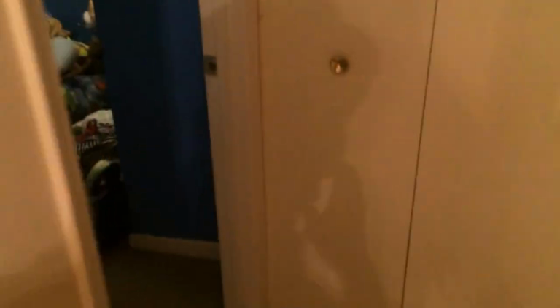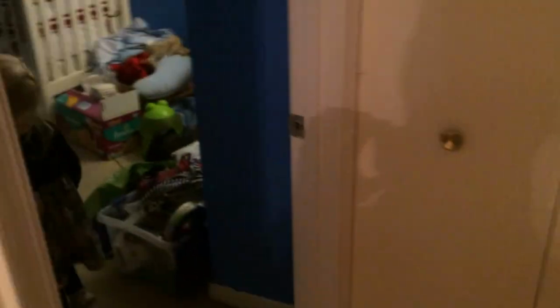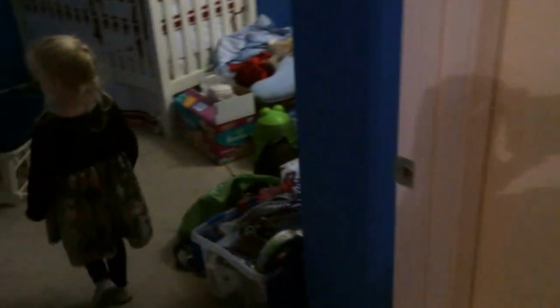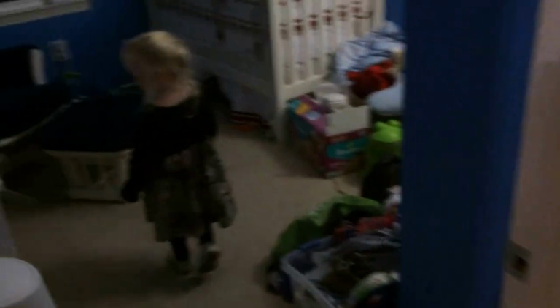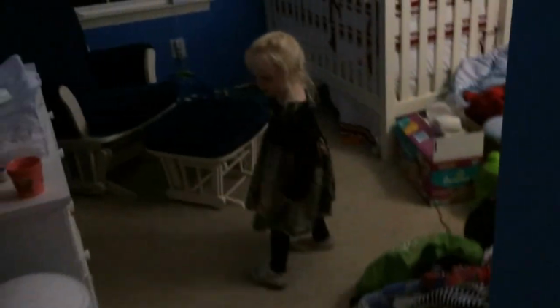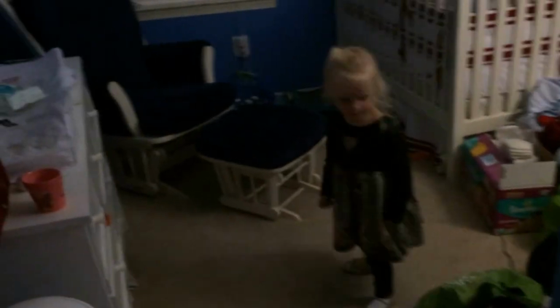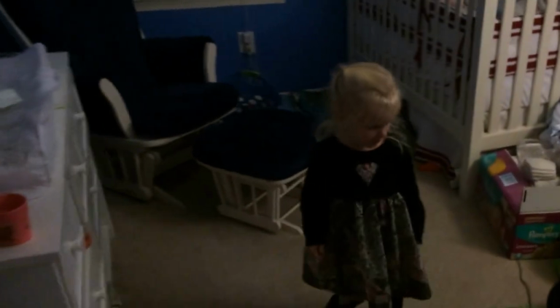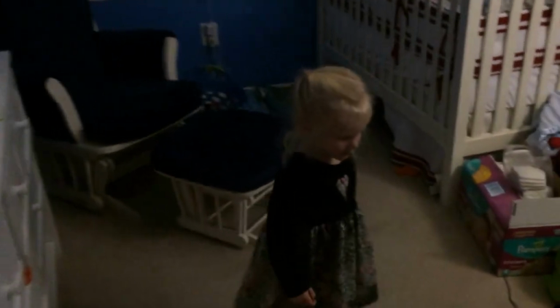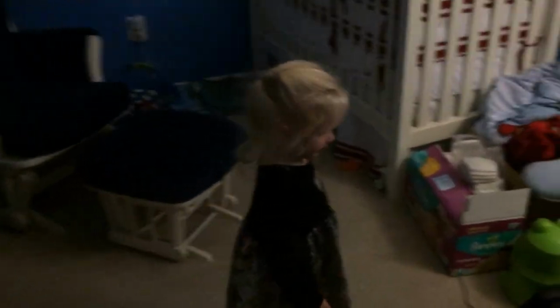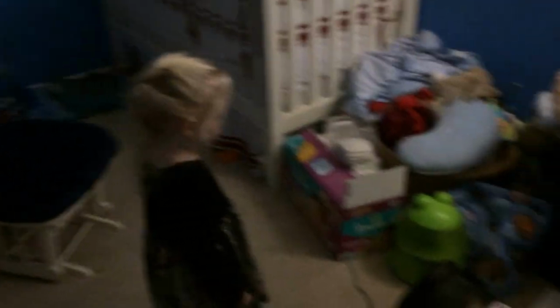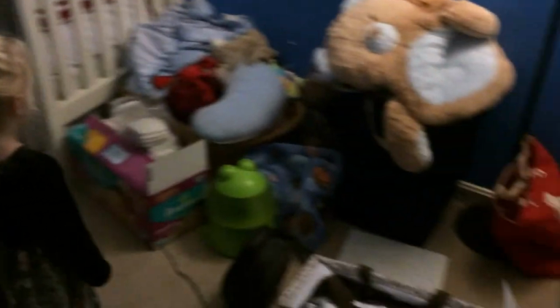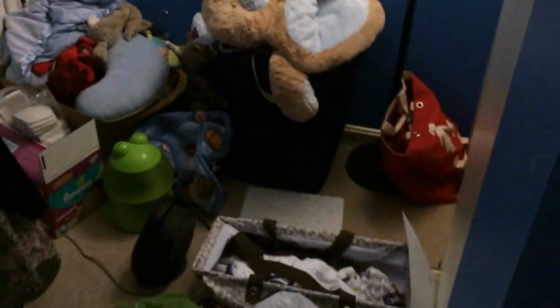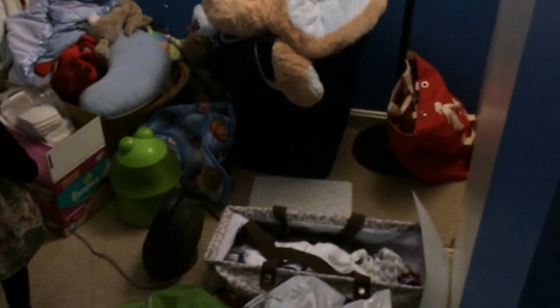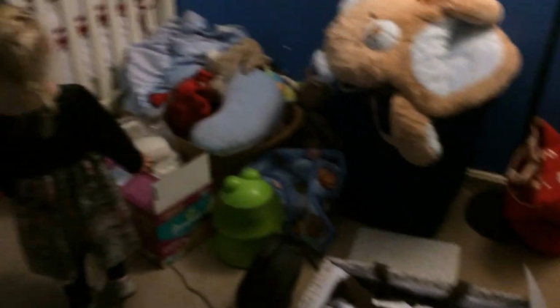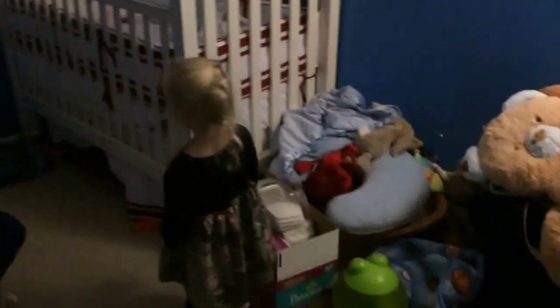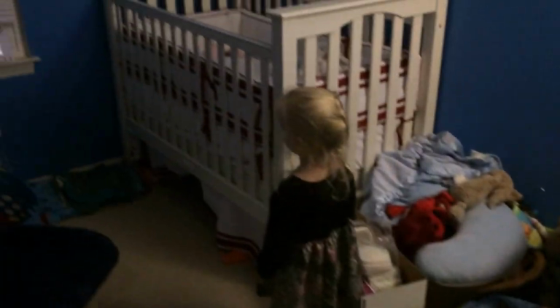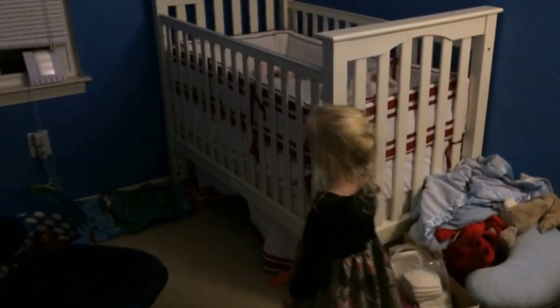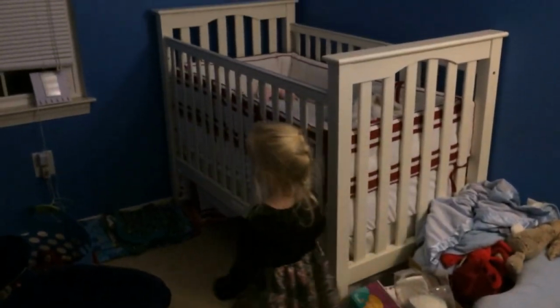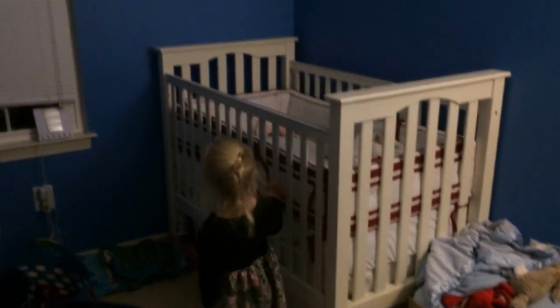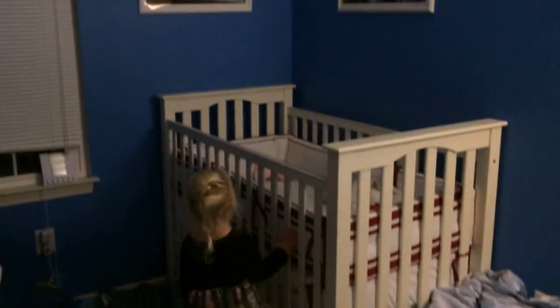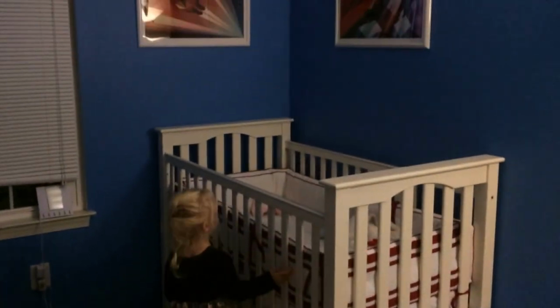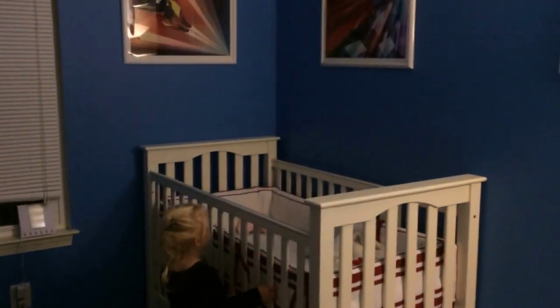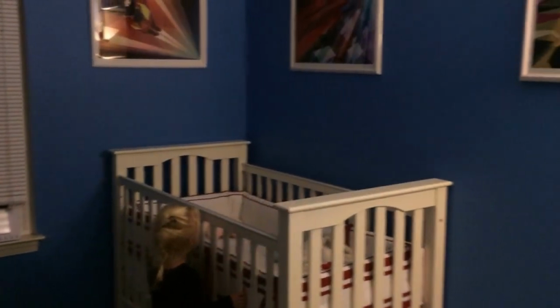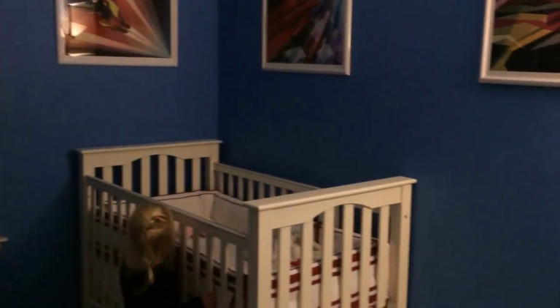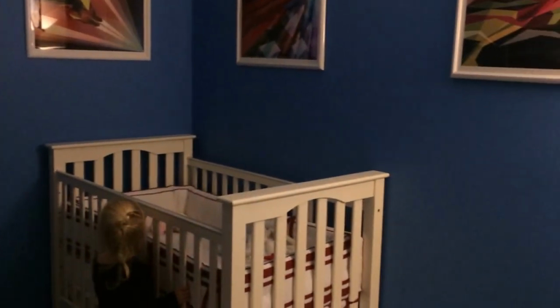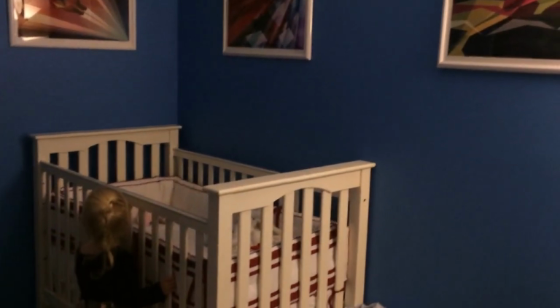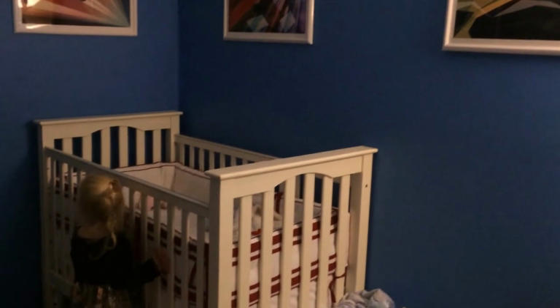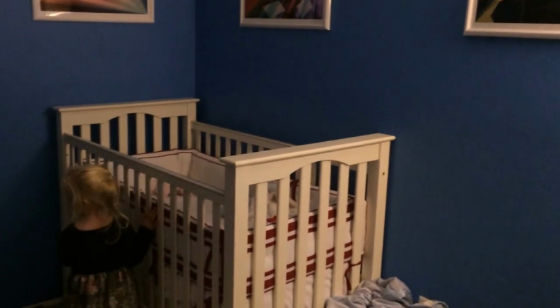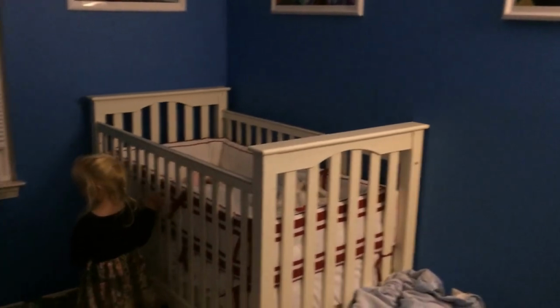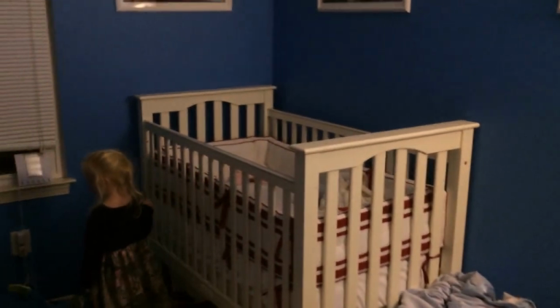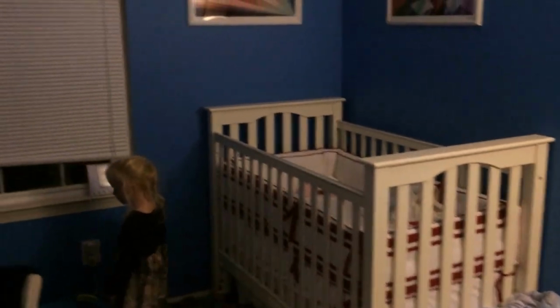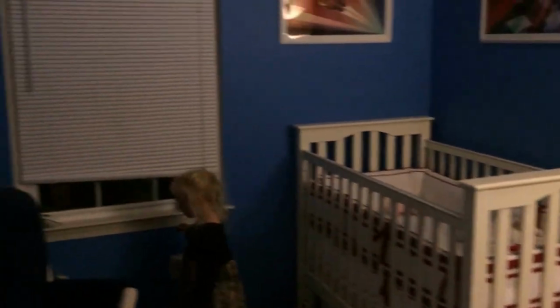Are the lights on? All right, show us all the stuff in Frankie's room. This is Frankie's room. Baby crib. We got all the cool superheroes on the walls, right?